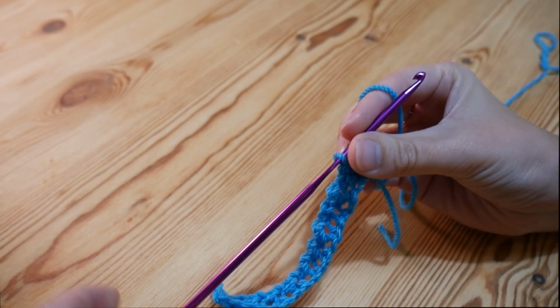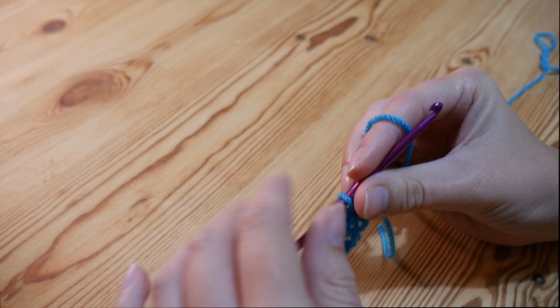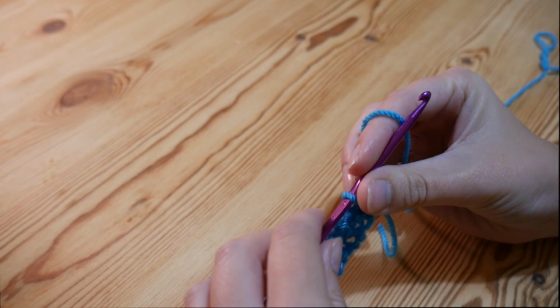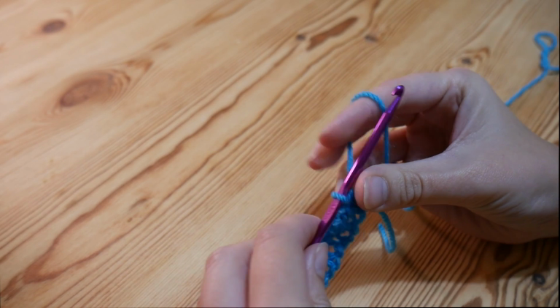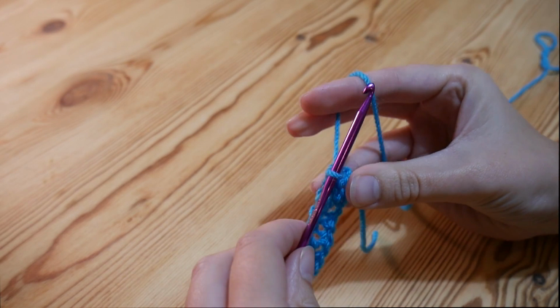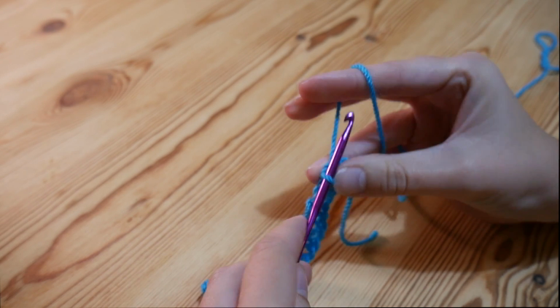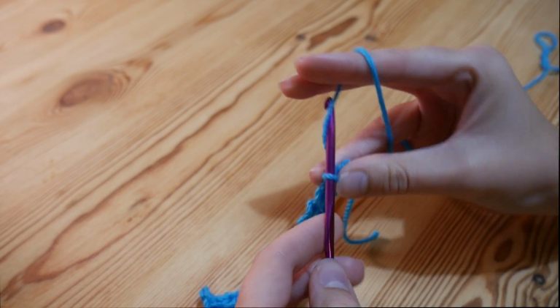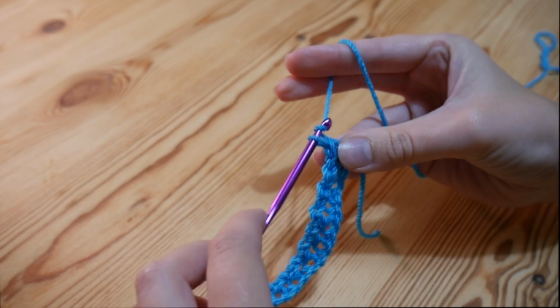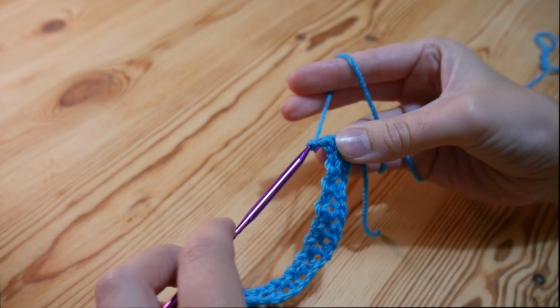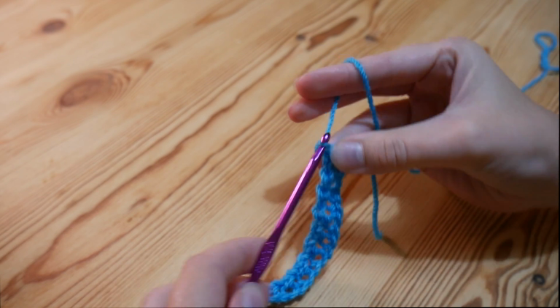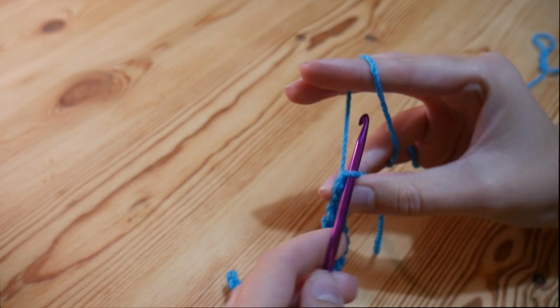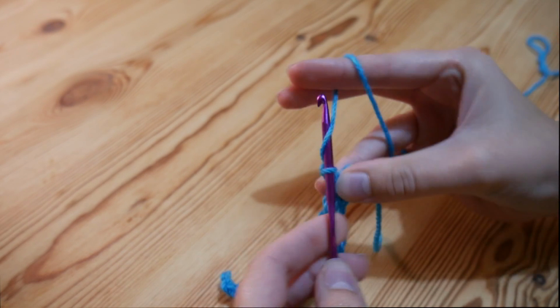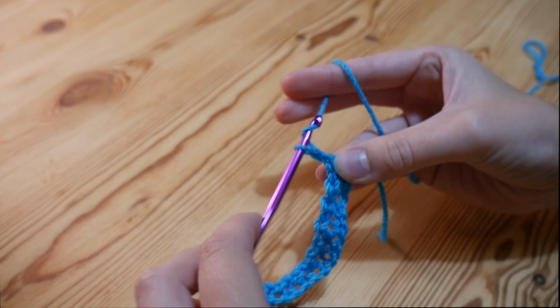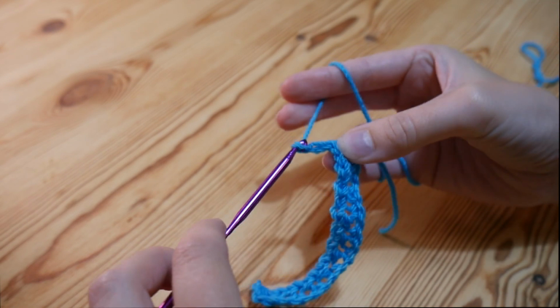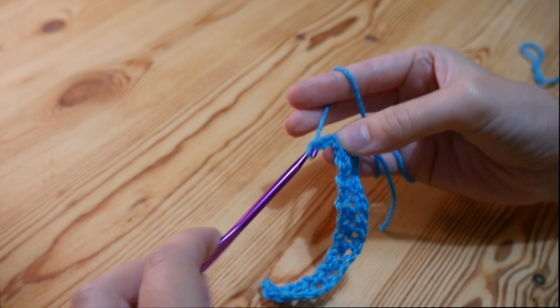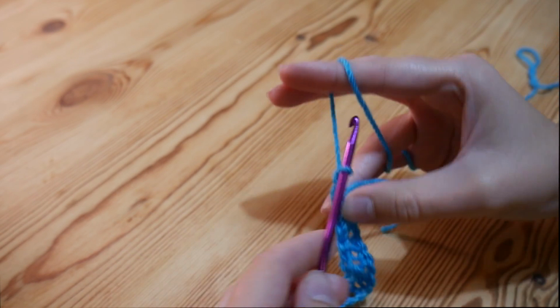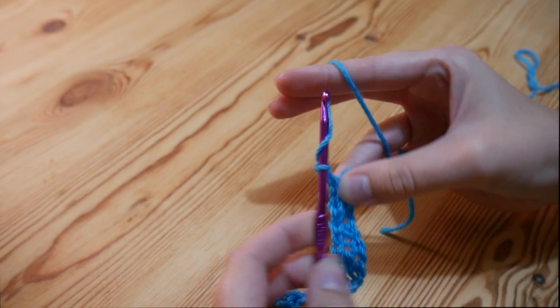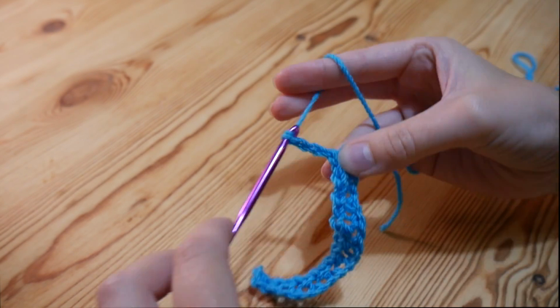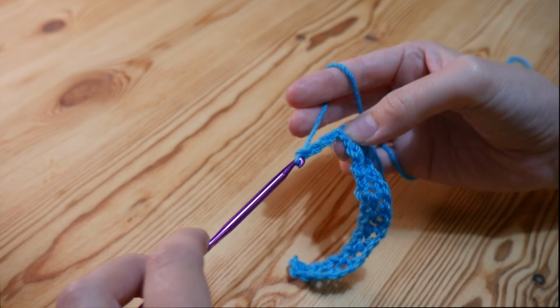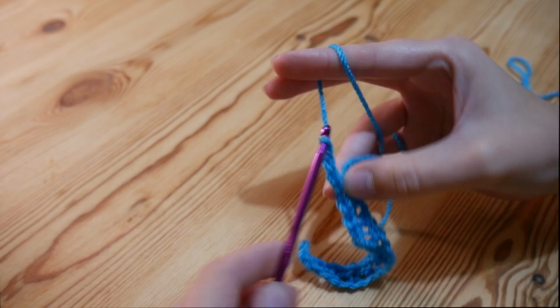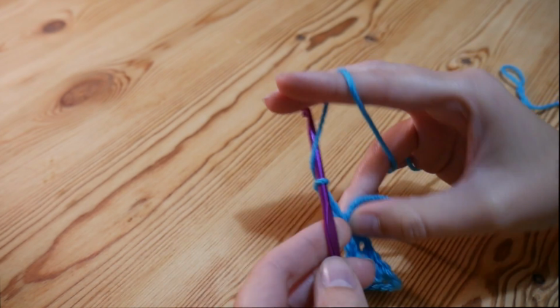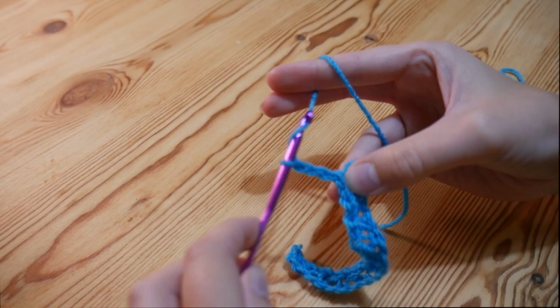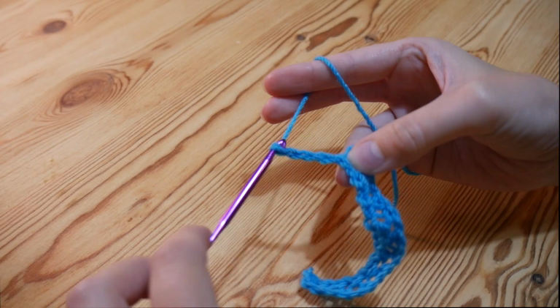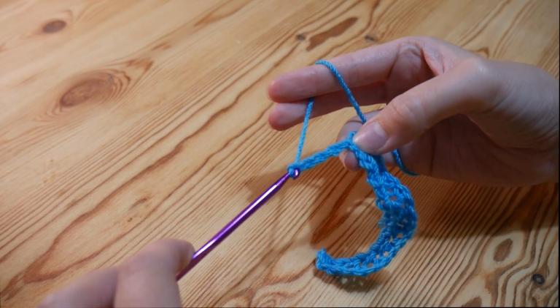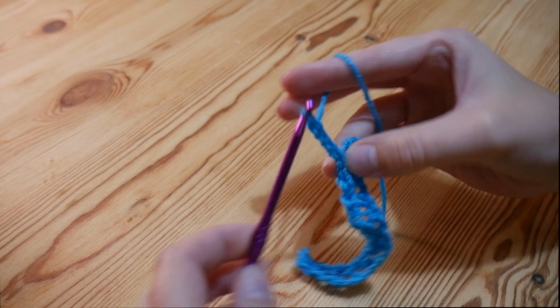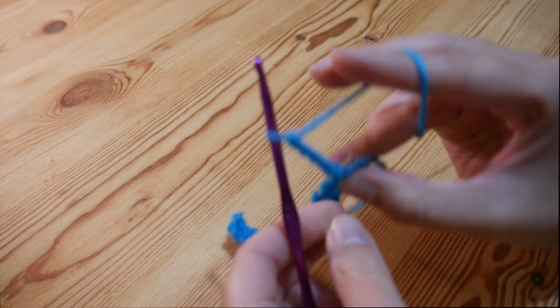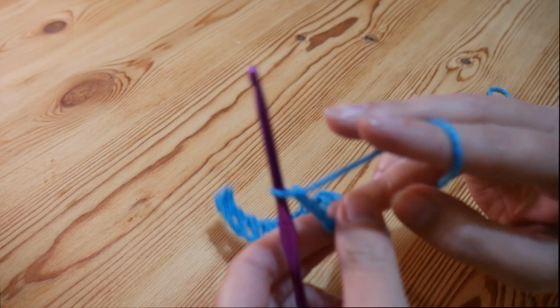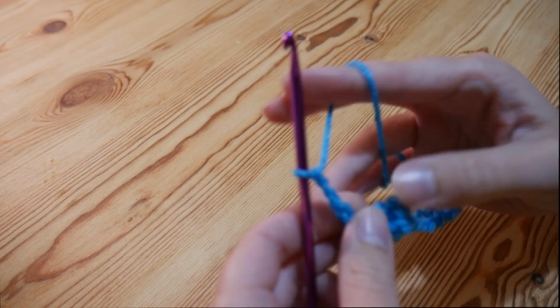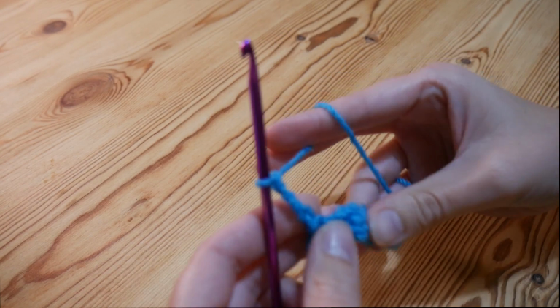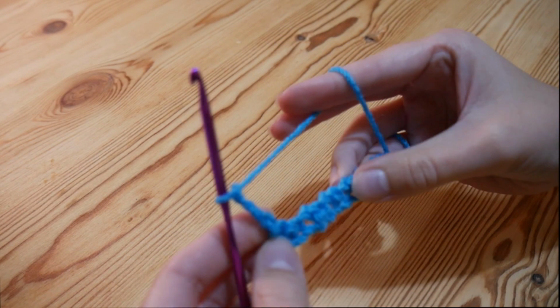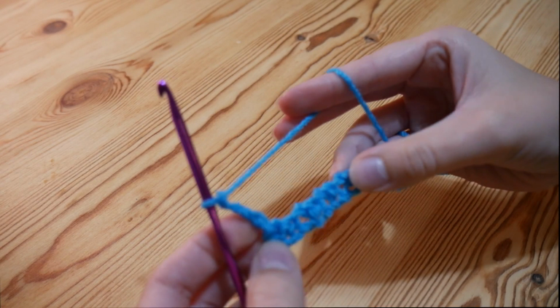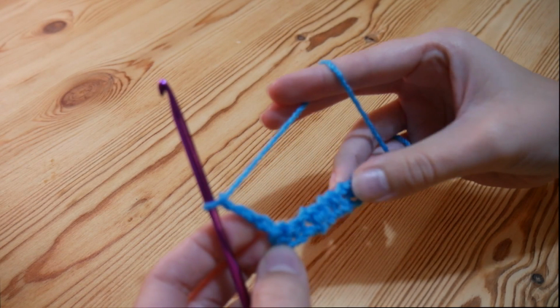To start our next row, we are going to chain four — one, two, three, and four — and then we're going to turn our work around.